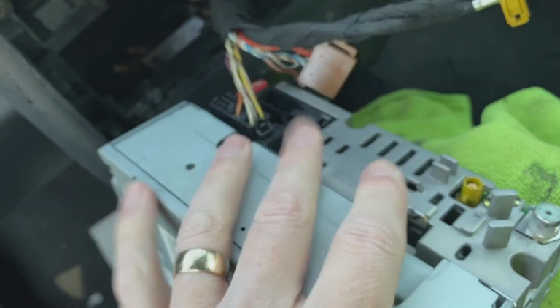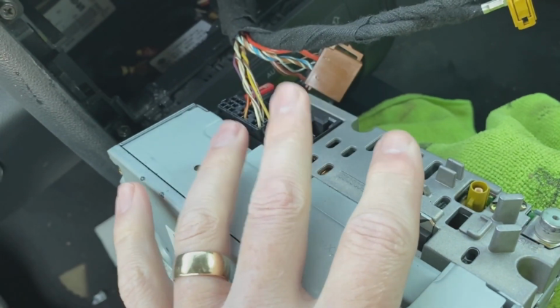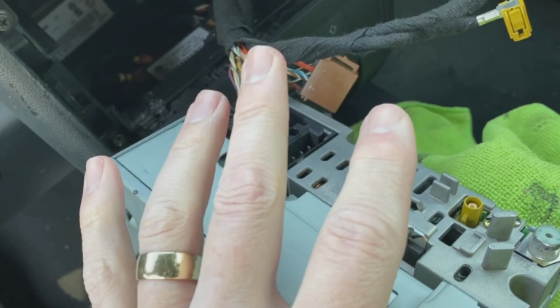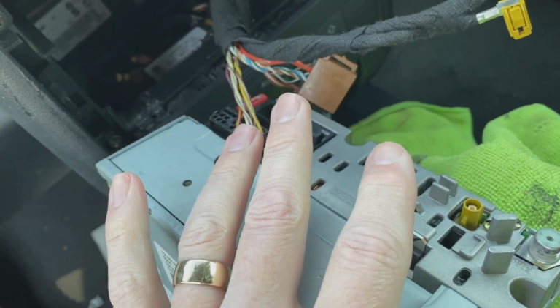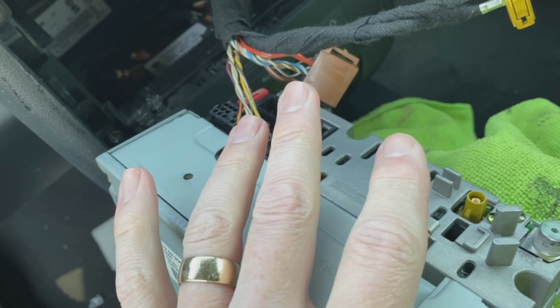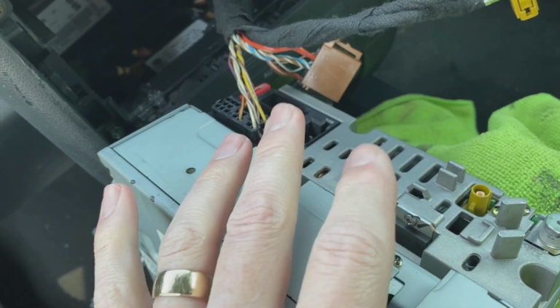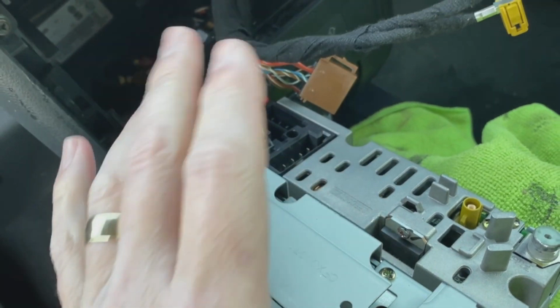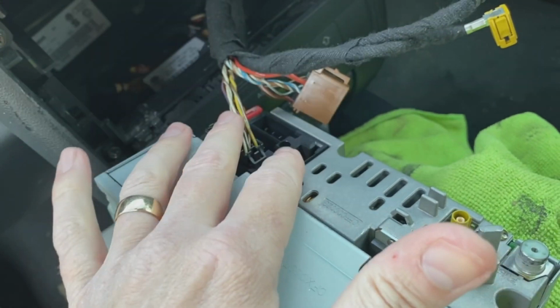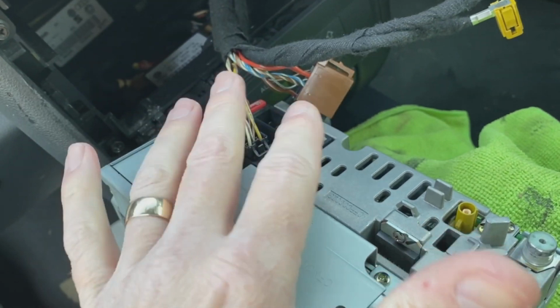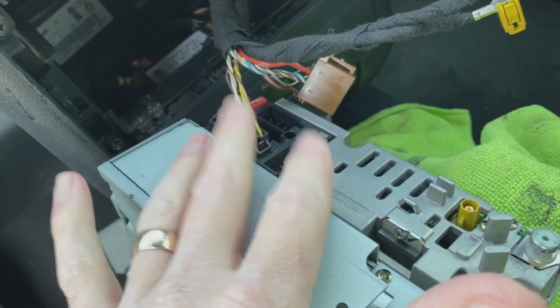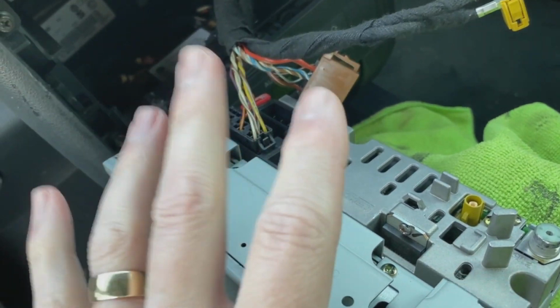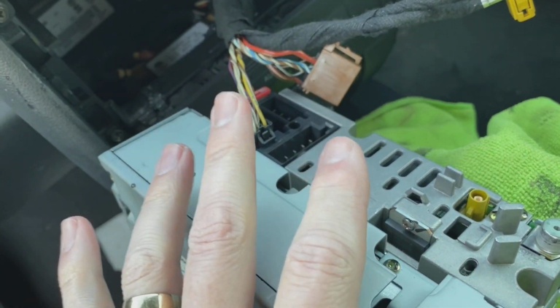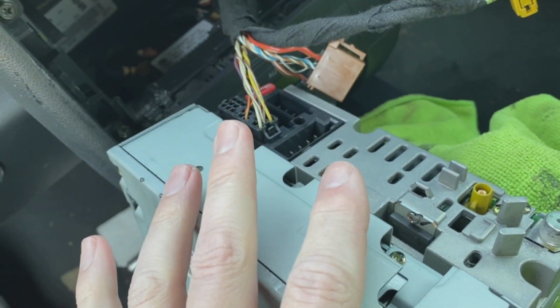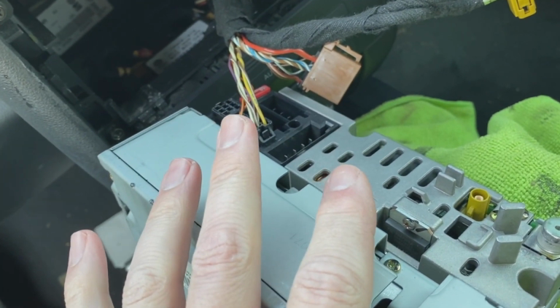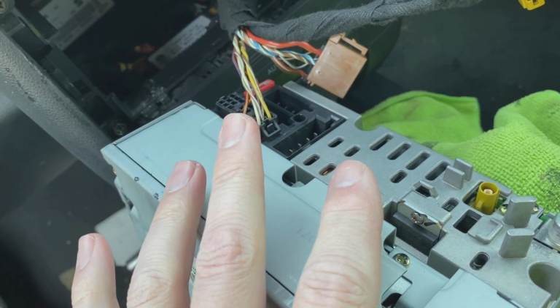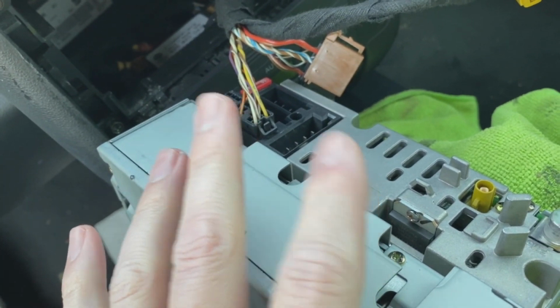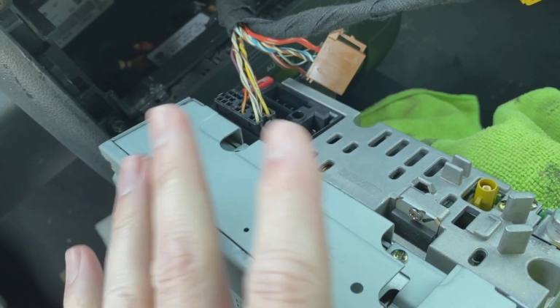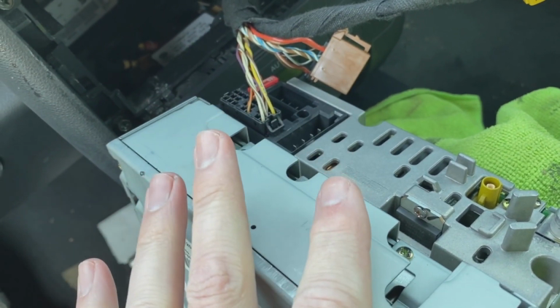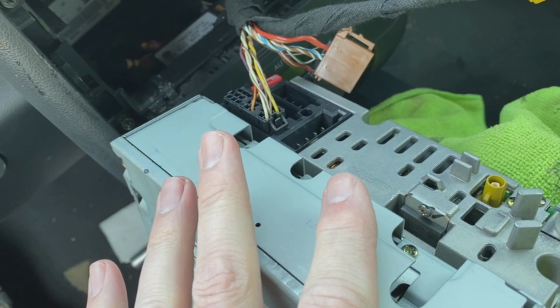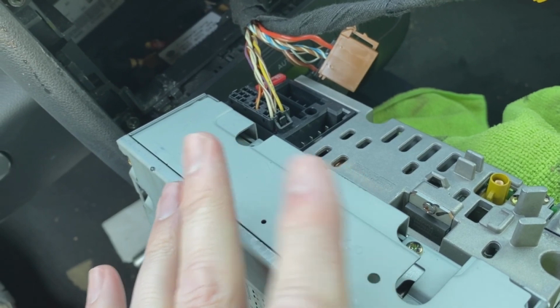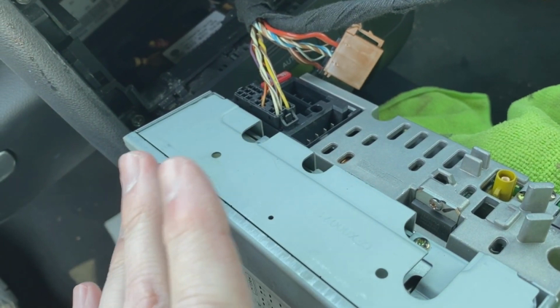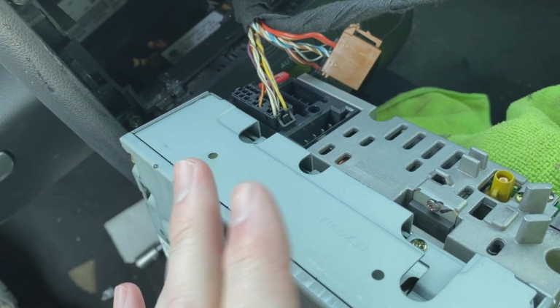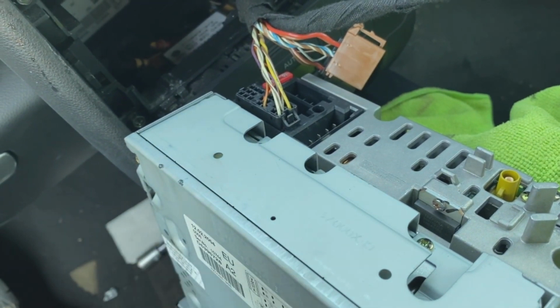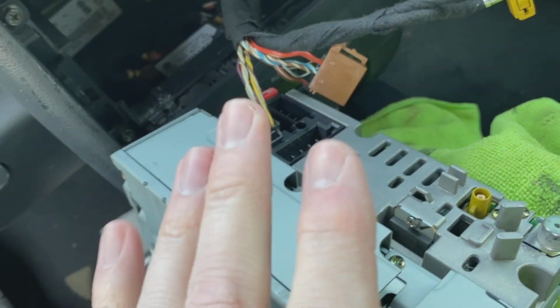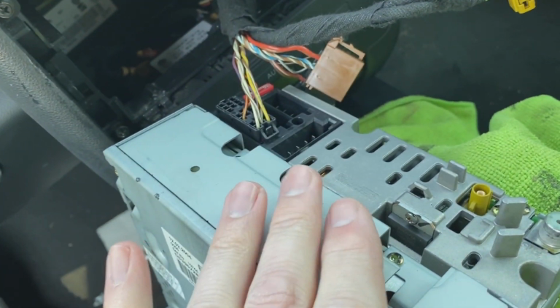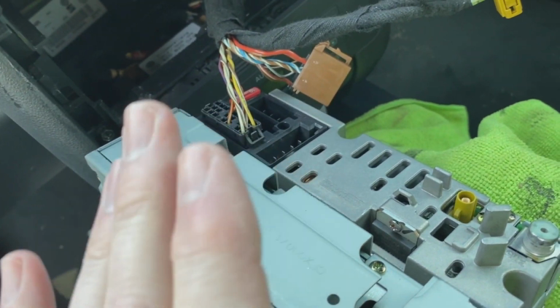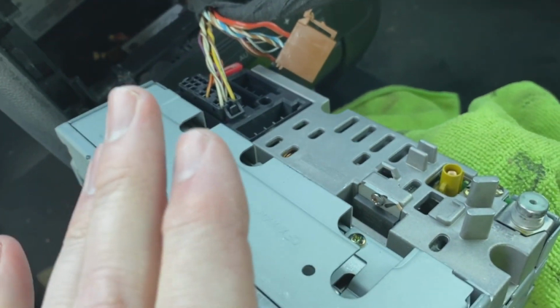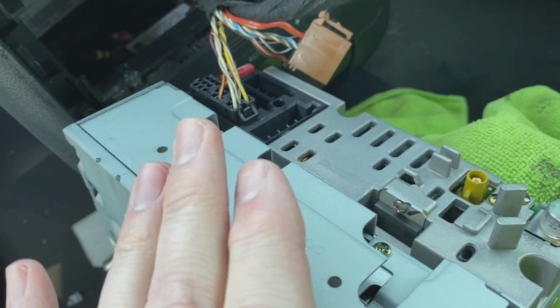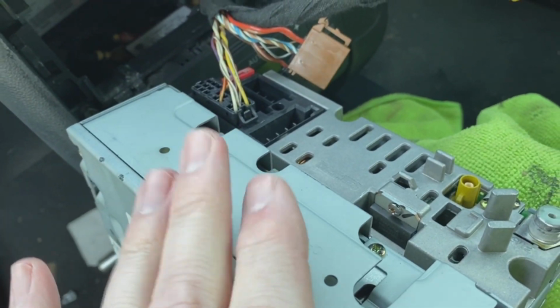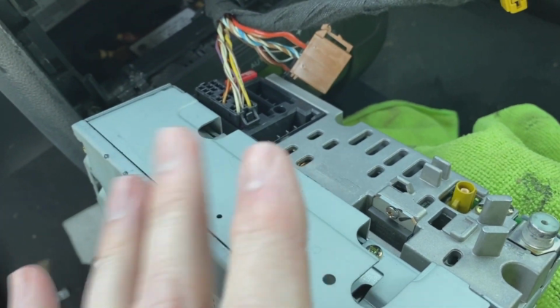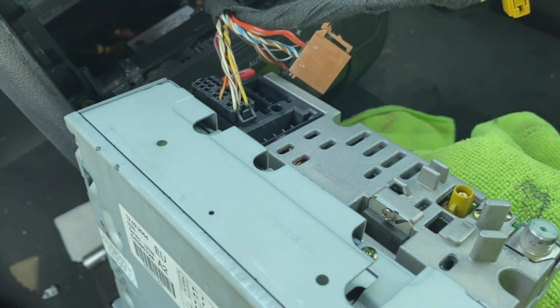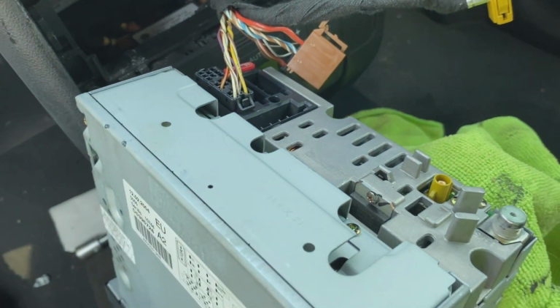We're going to be using this aerial when we put the new radio in, so stash that safely to one side. Before you pull the power plug though, you might want to check if you've got any CDs in it, because obviously it's going to be too late once you've pulled the power. Let's move on and get some of this fitted.